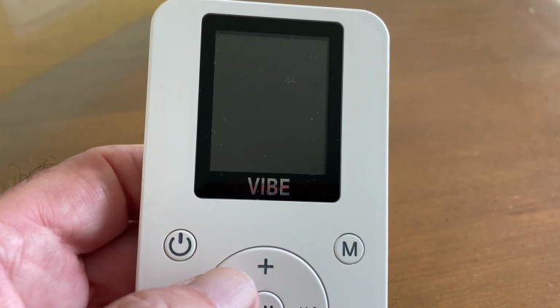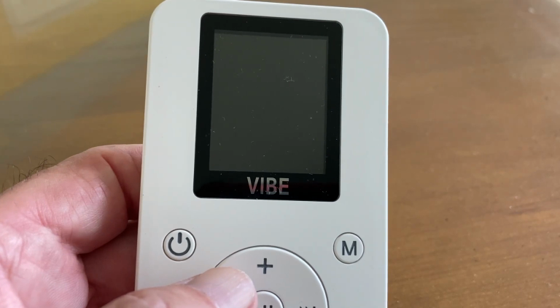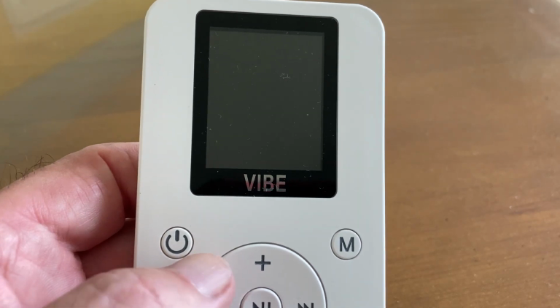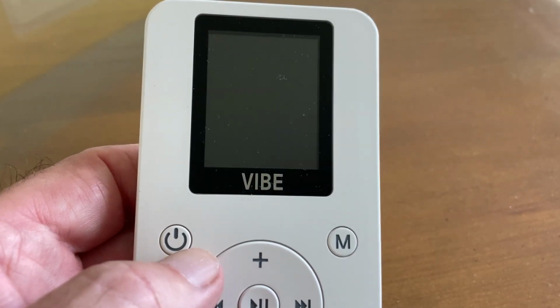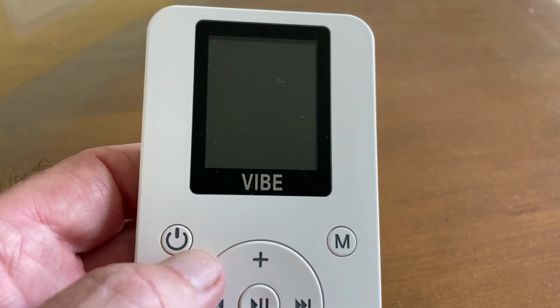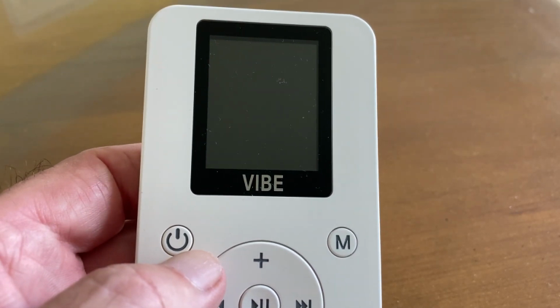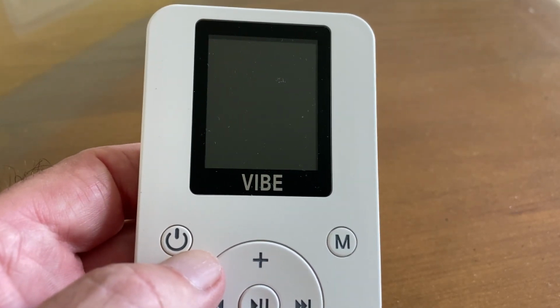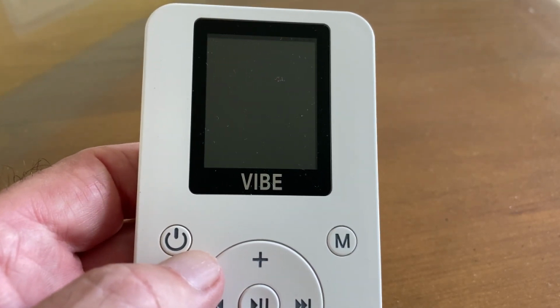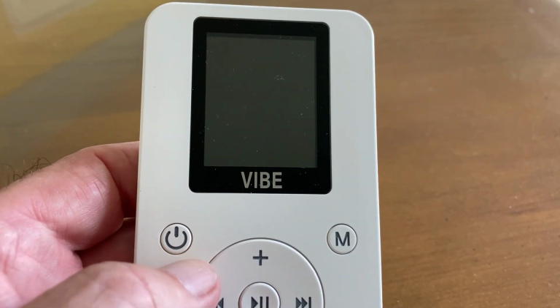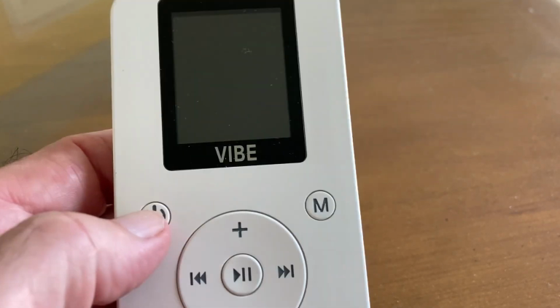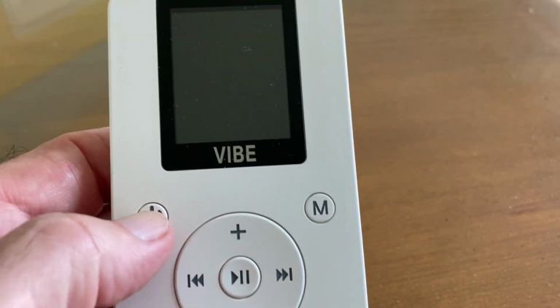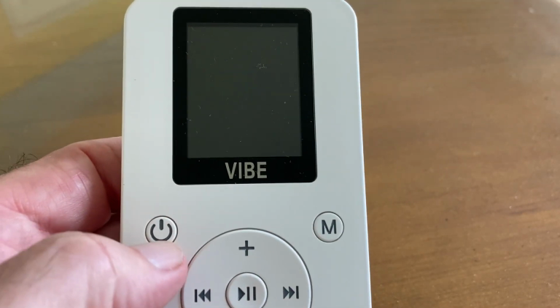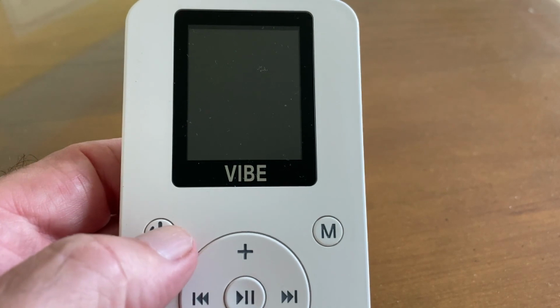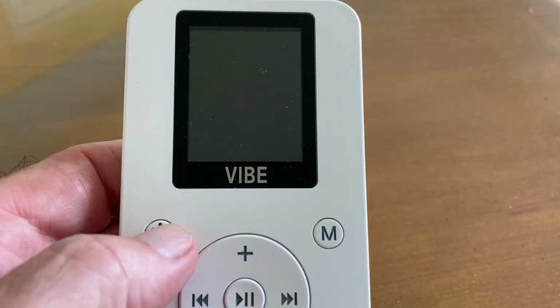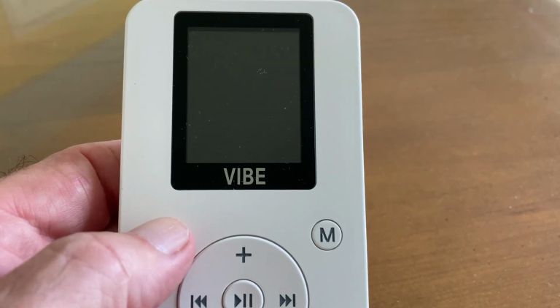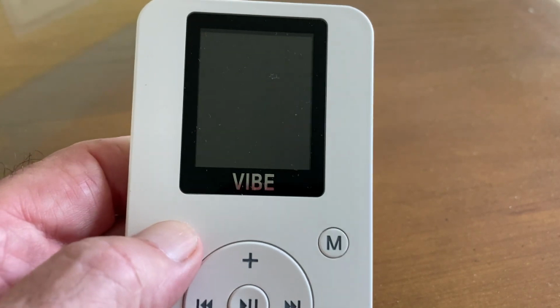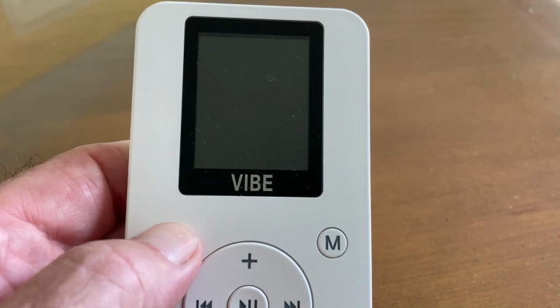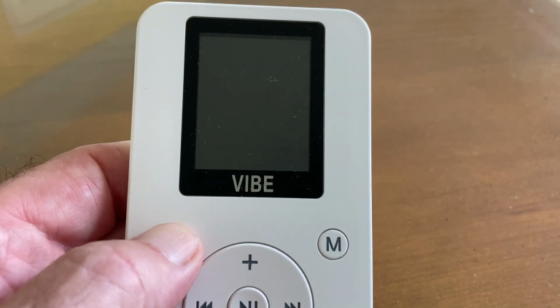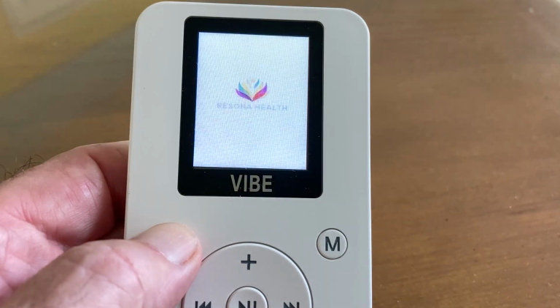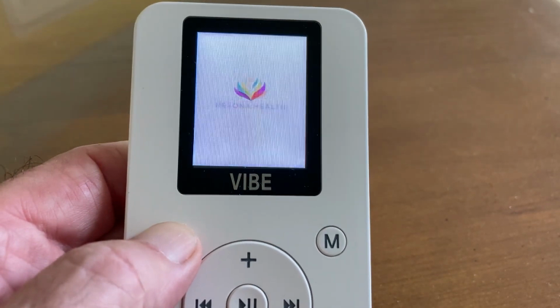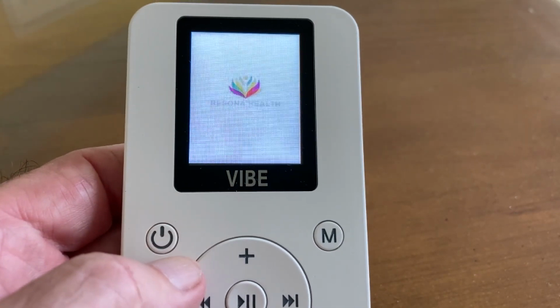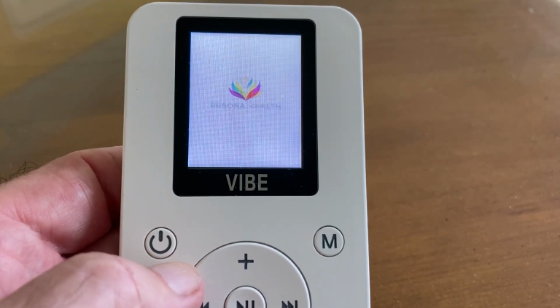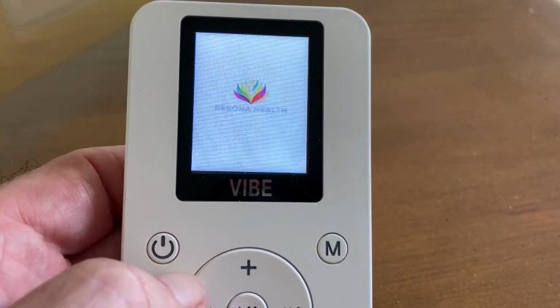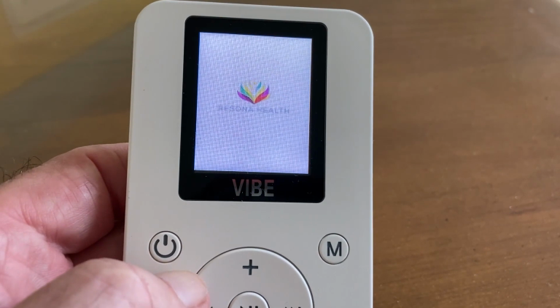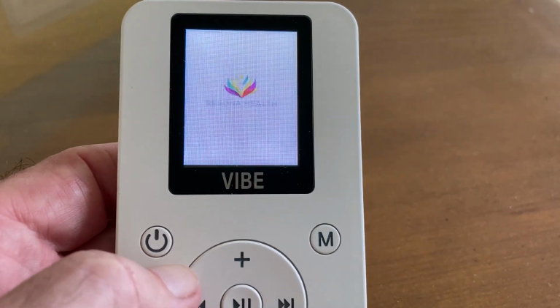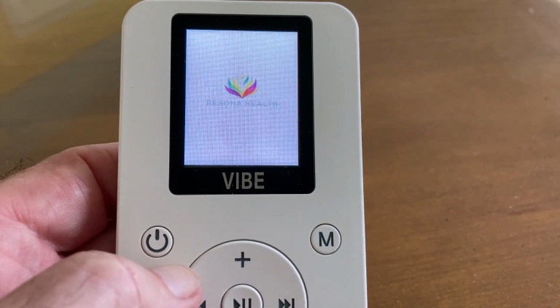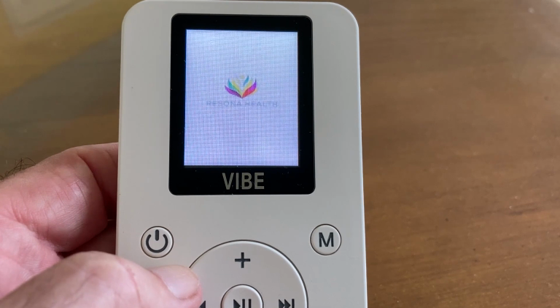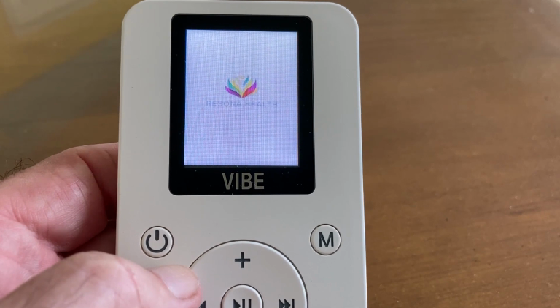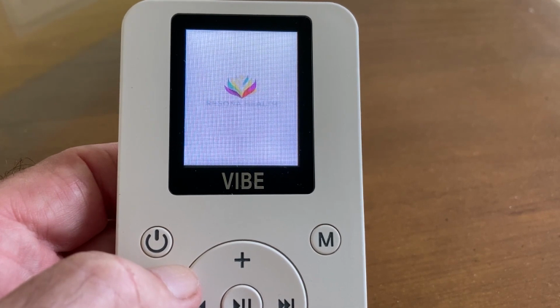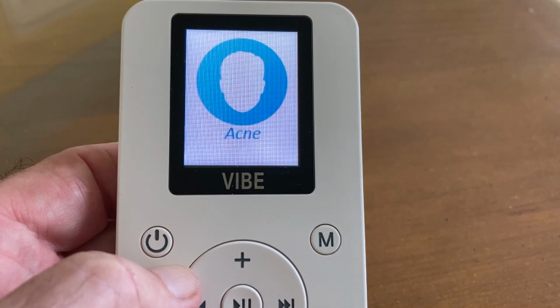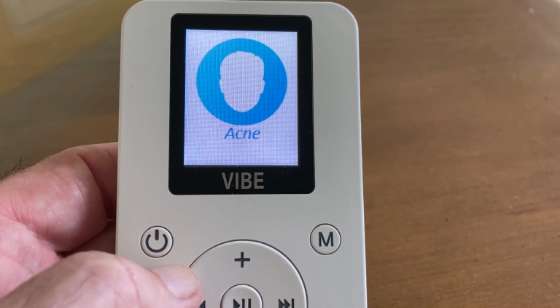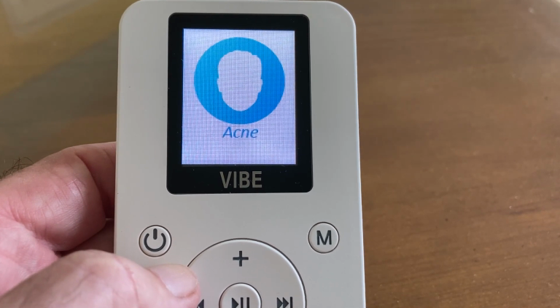In this video we're going to show you how to use the Vibe. This is the power button right here. You press for one to three seconds until you see the splash screen. Once that comes on it's going to default to Acne.